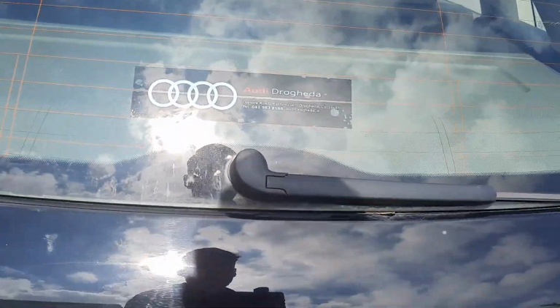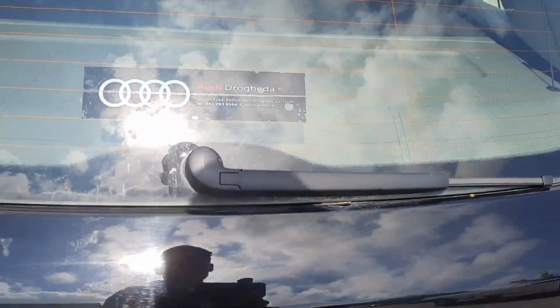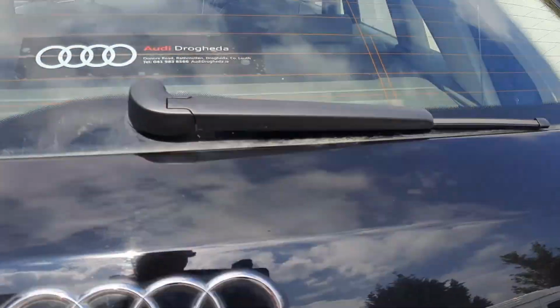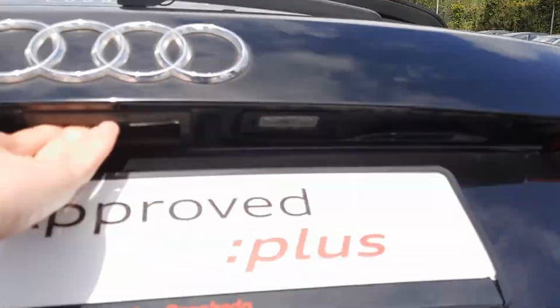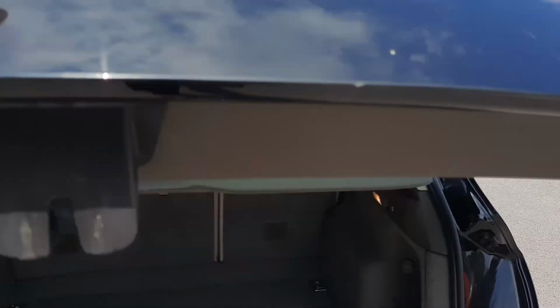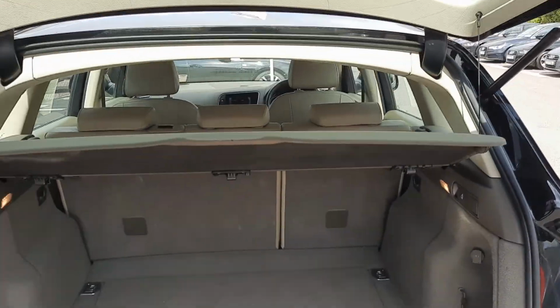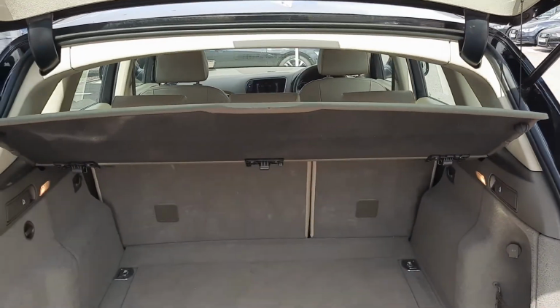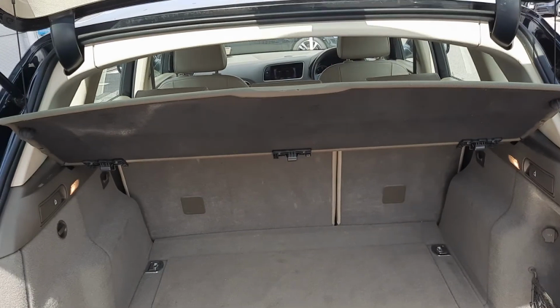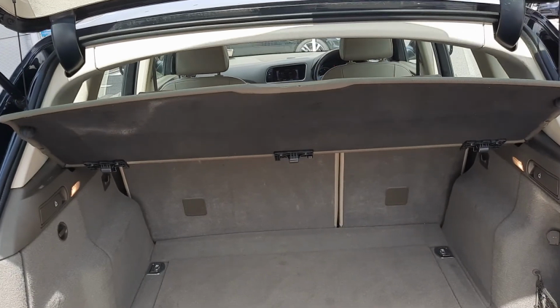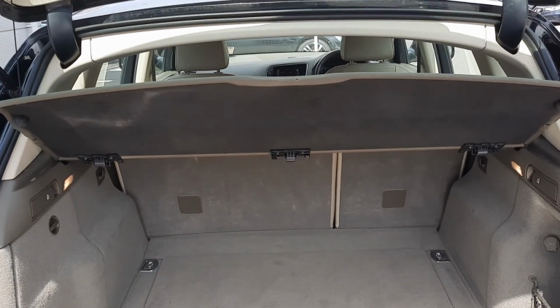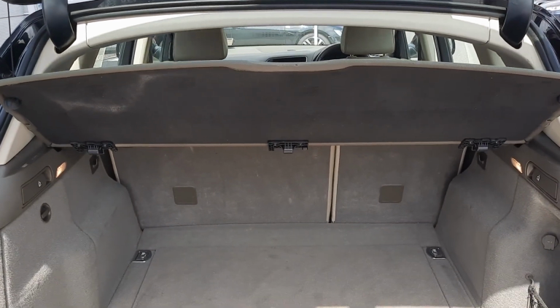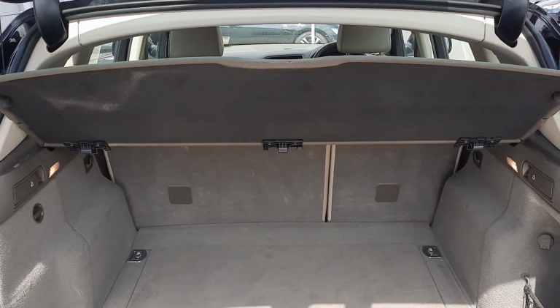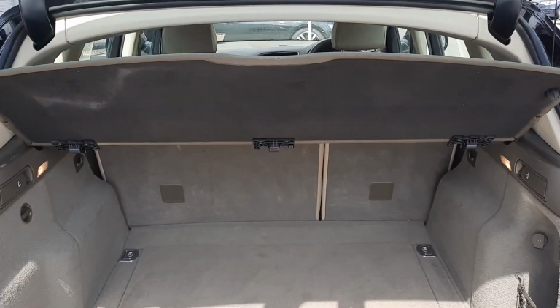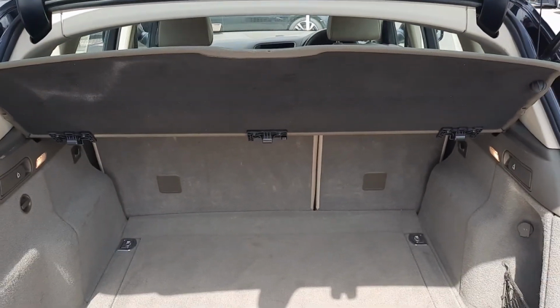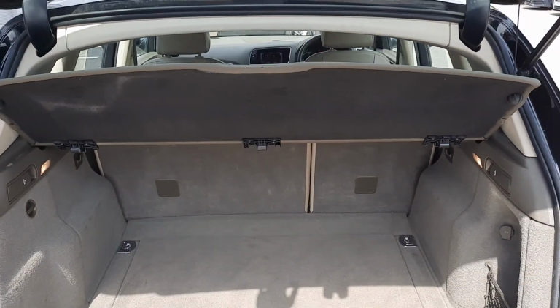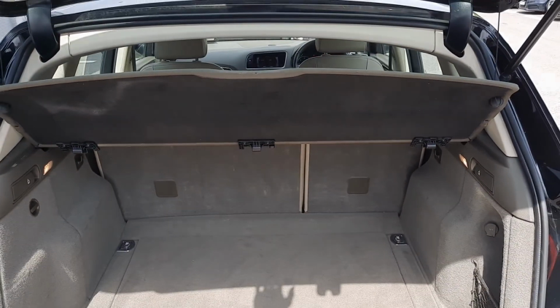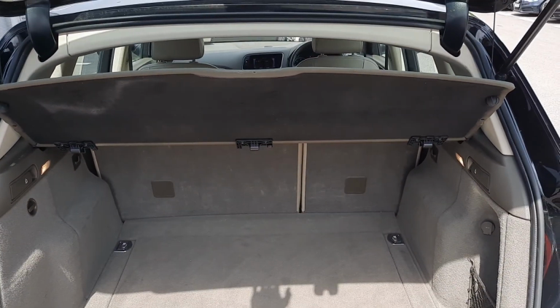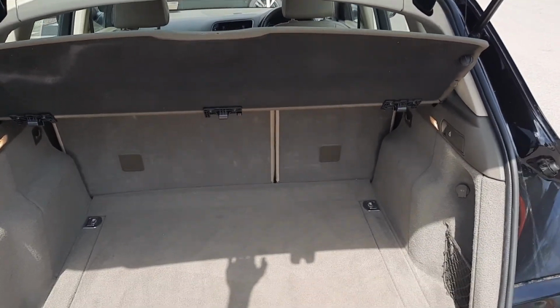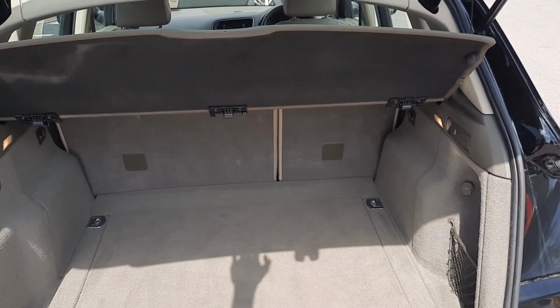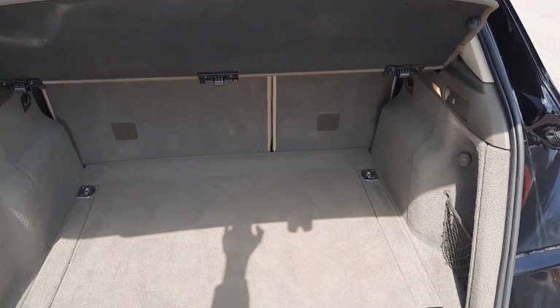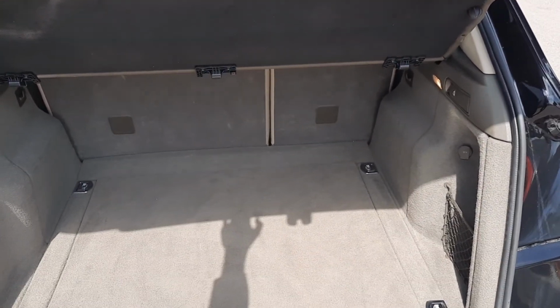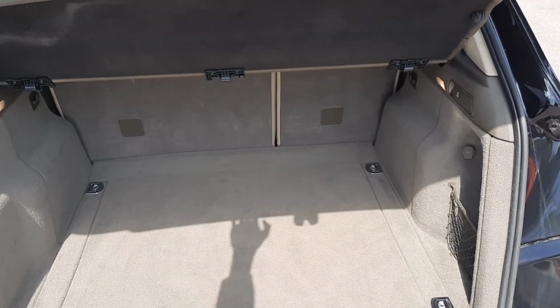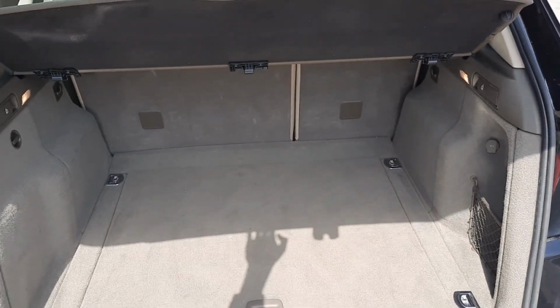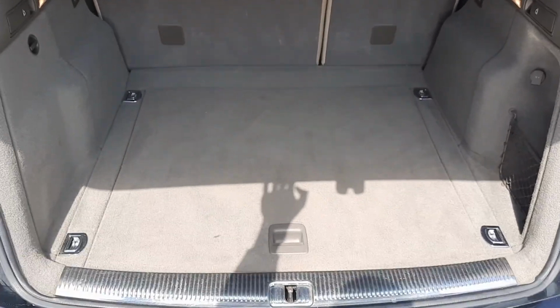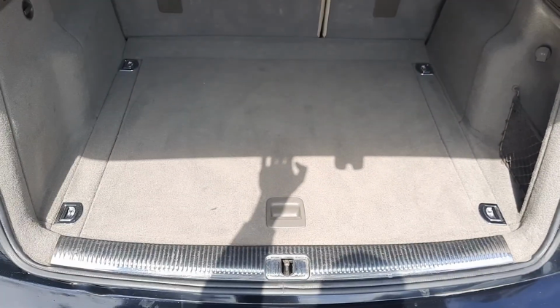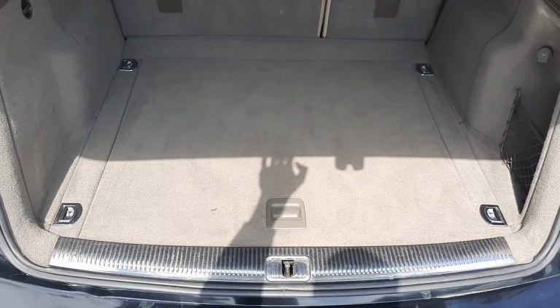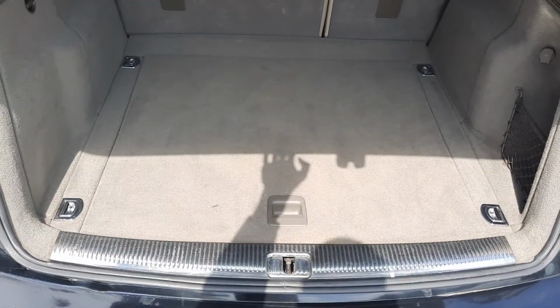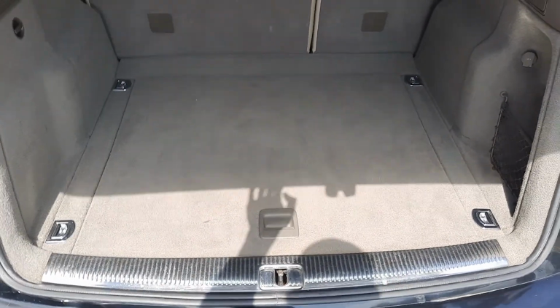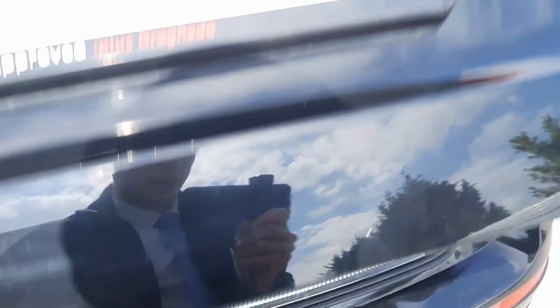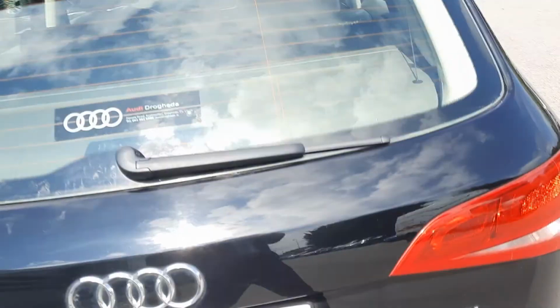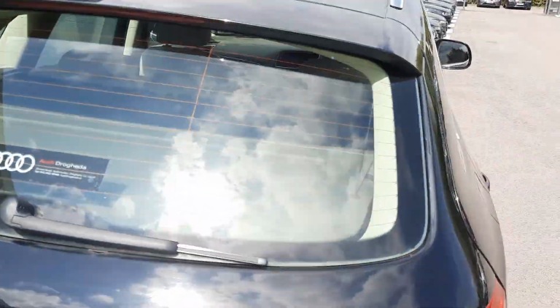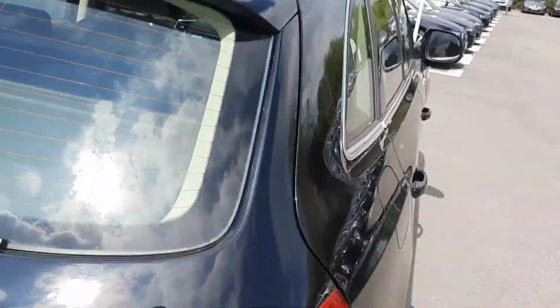Take a look at the boot — comes with a nice large boot. The seats in front all fall down and the shelf is removable so you can get plenty more room if you need. There's also room underneath the floor for a spare tyre.